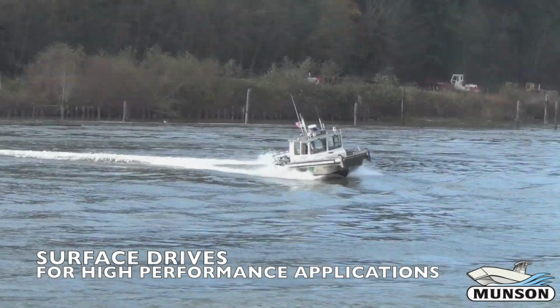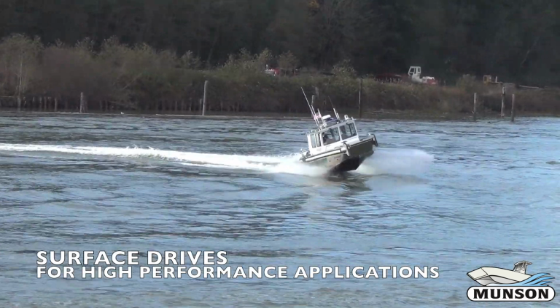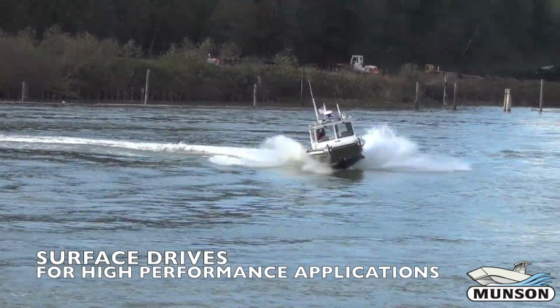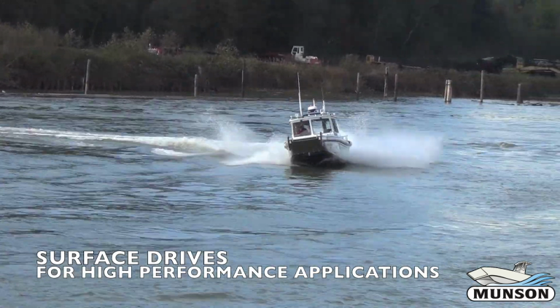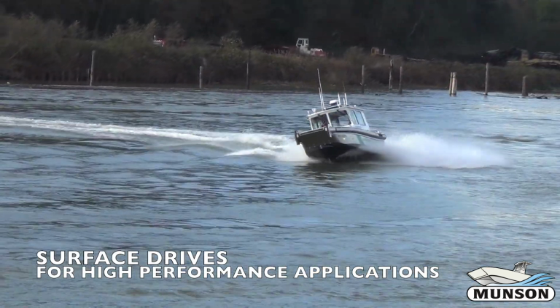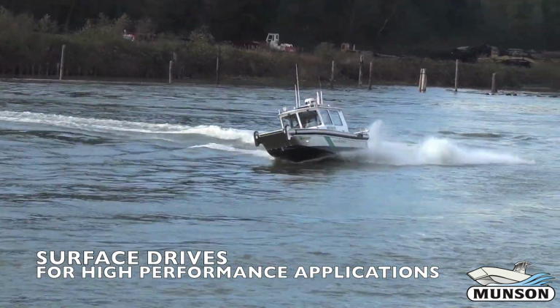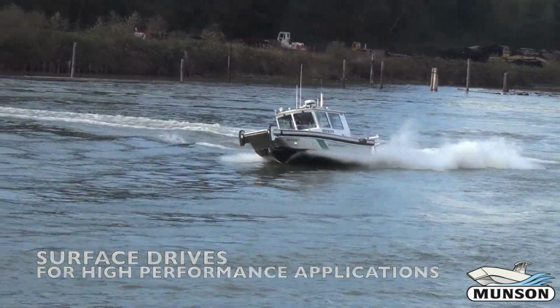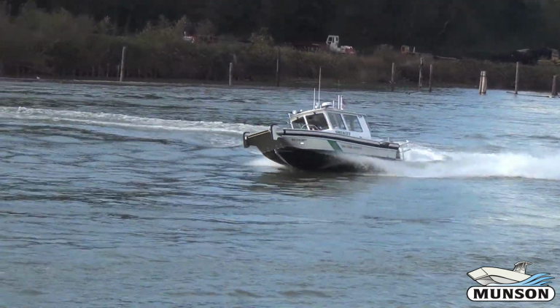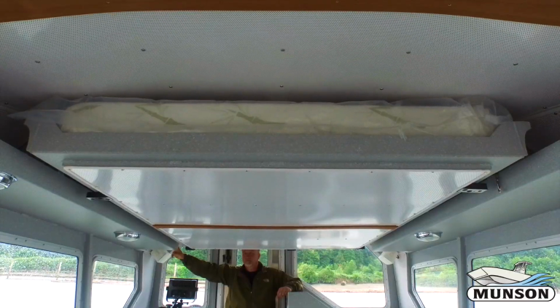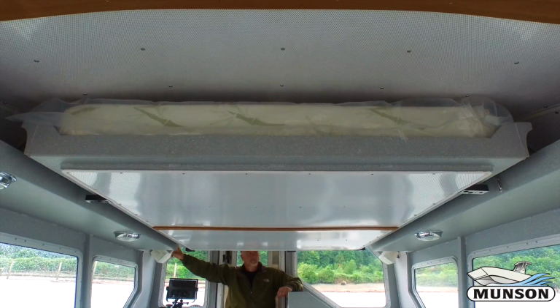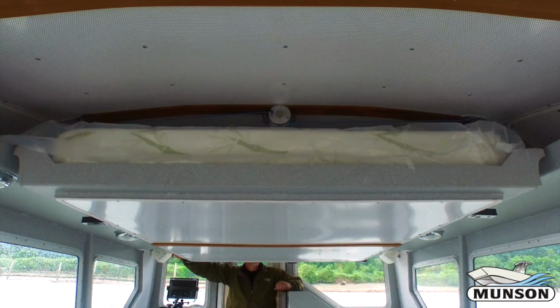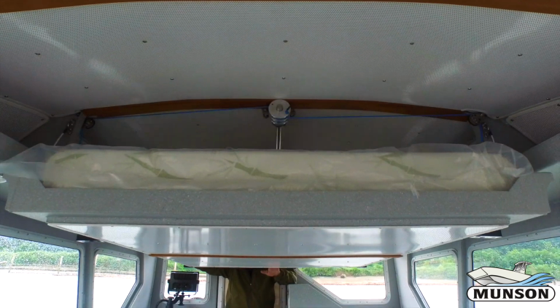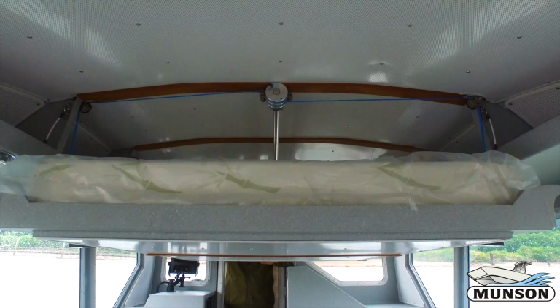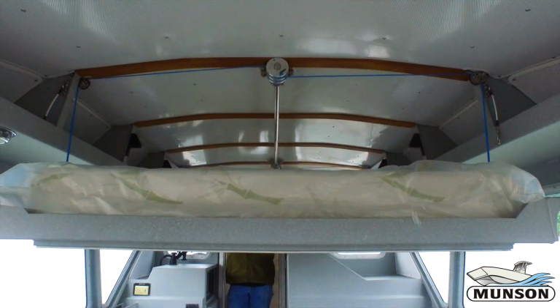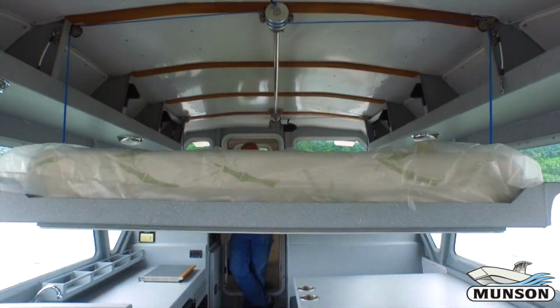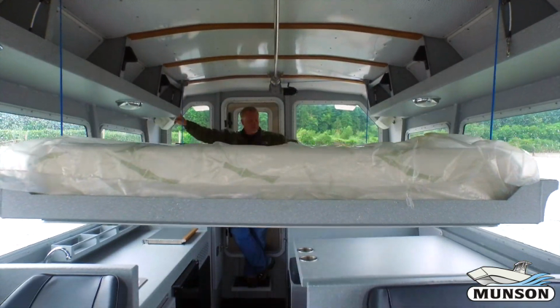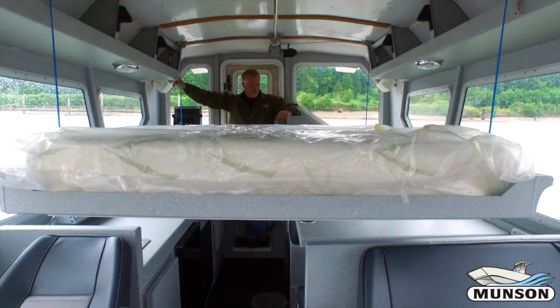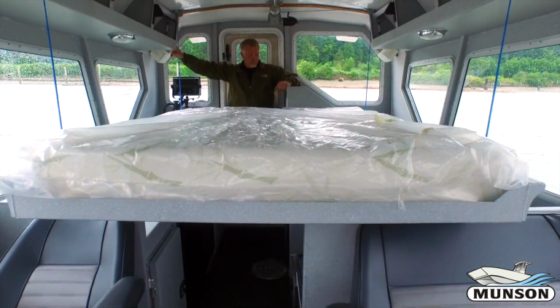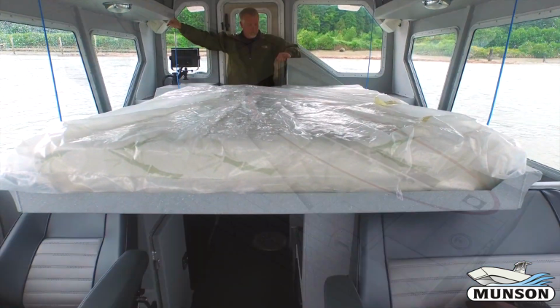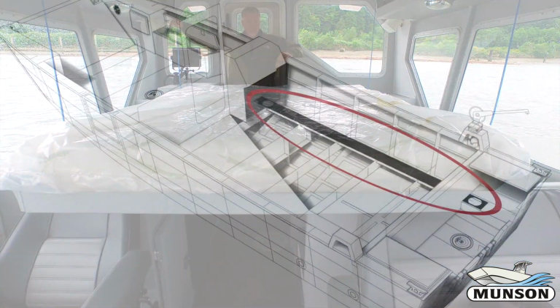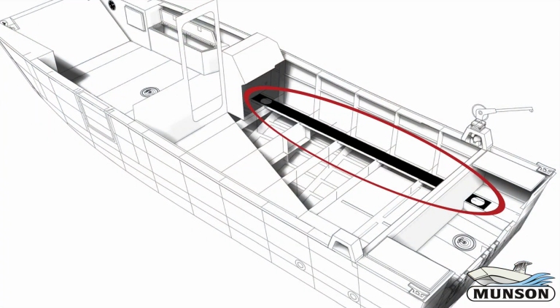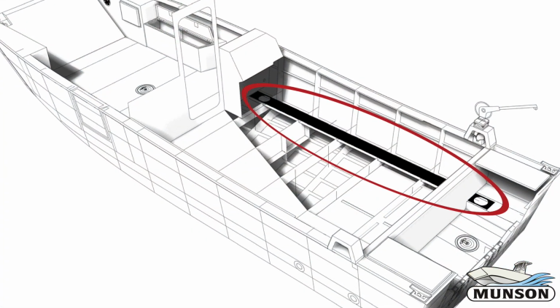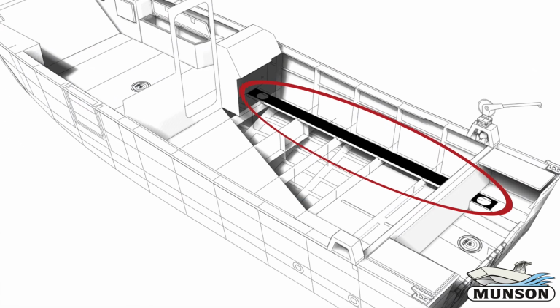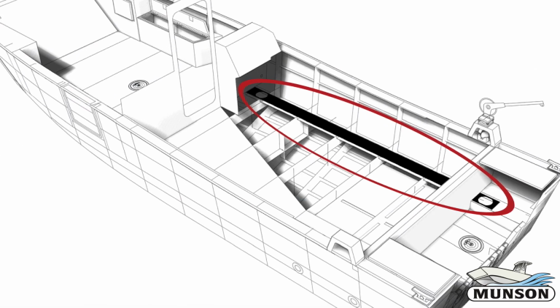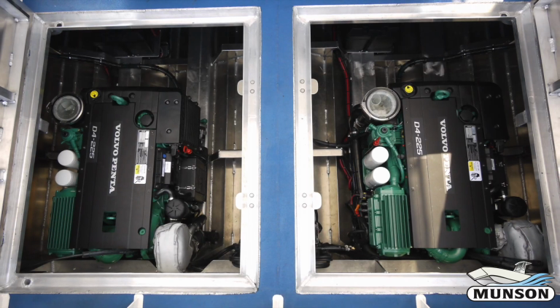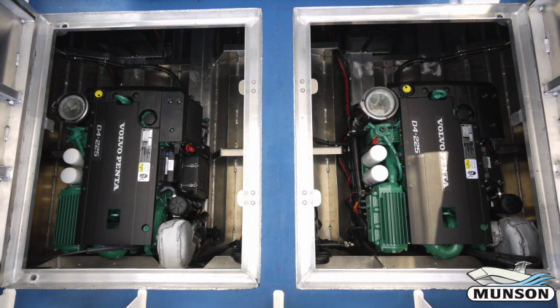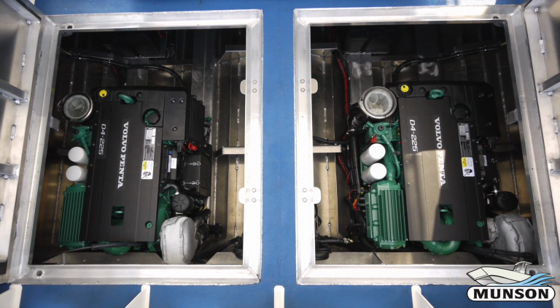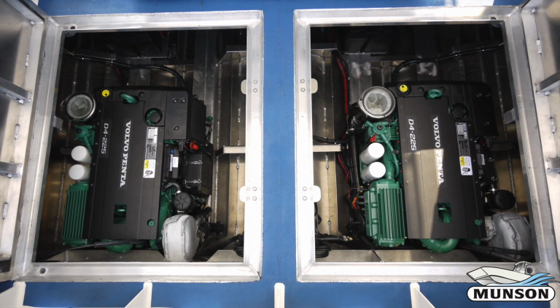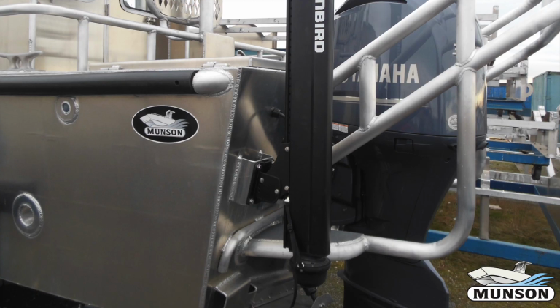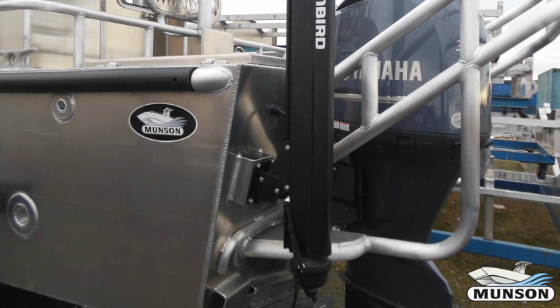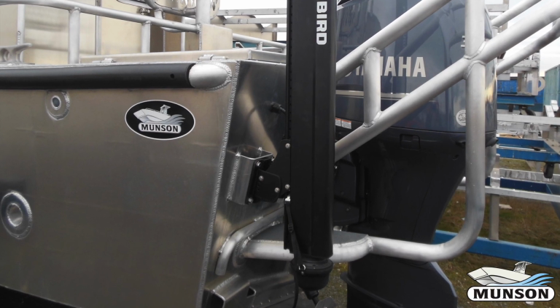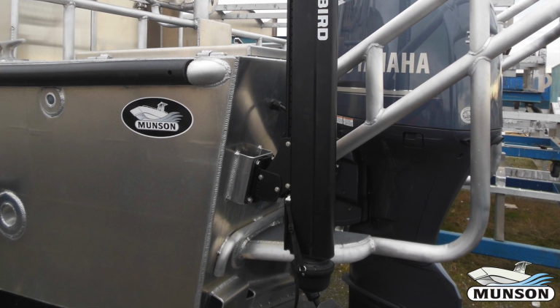Our boats are built to pass the test of time, so special attention is taken during the design phase to make sure our boats are as serviceable as possible. This includes the addition of dedicated wire routing channels, properly sized engine hatches, and specialized mounting plates.